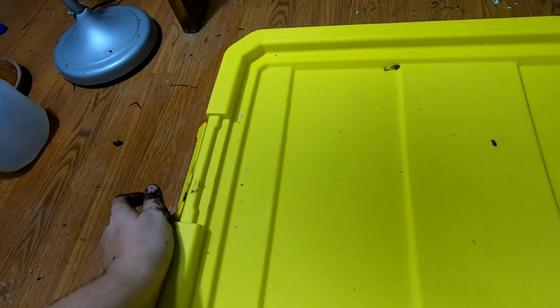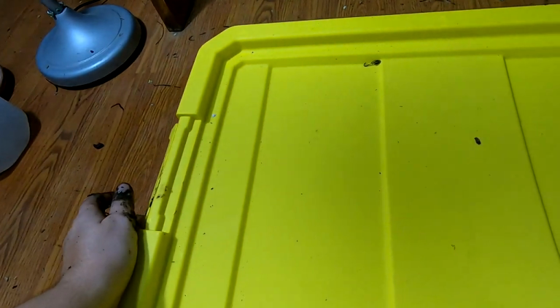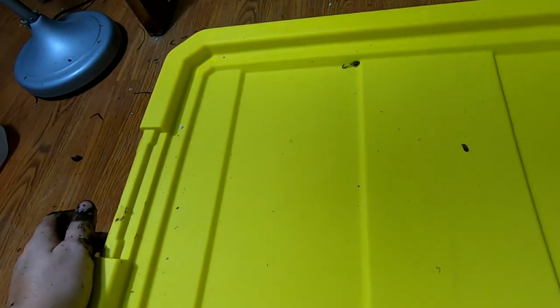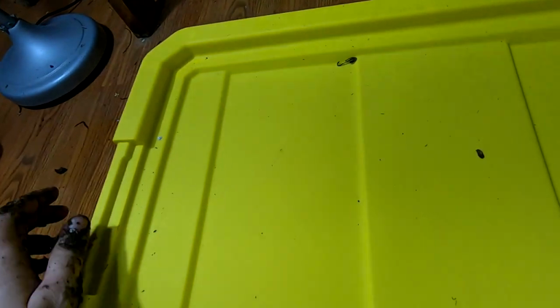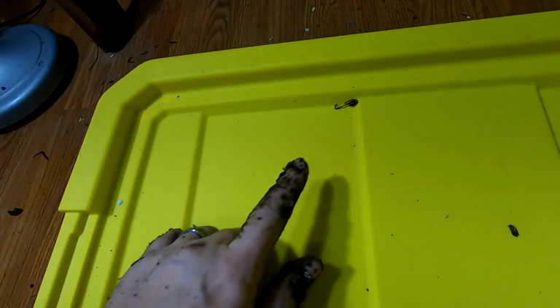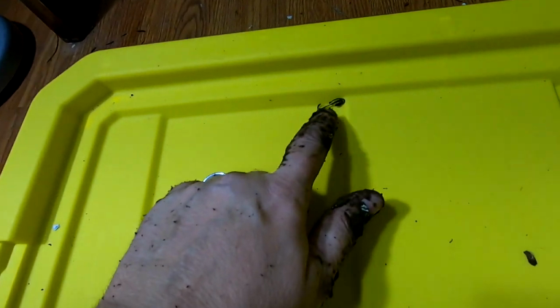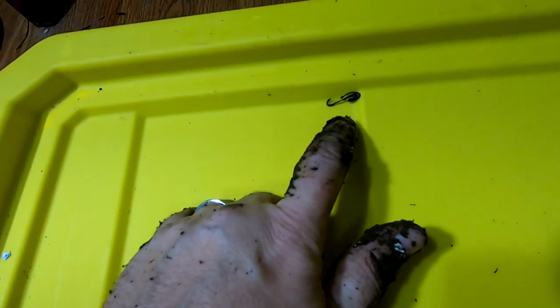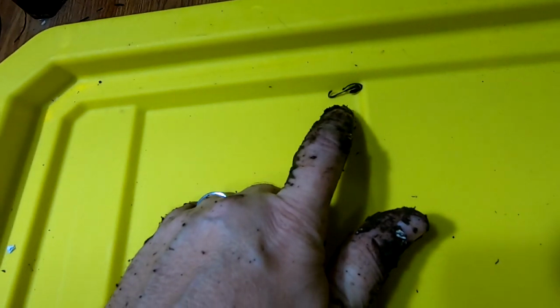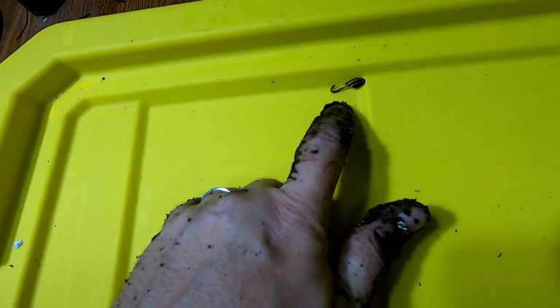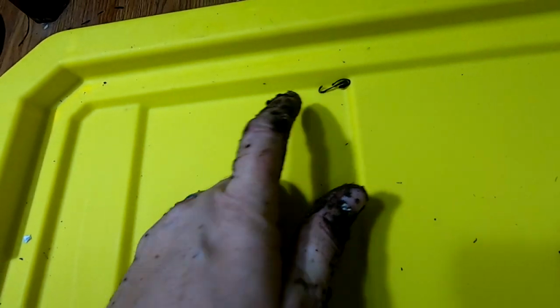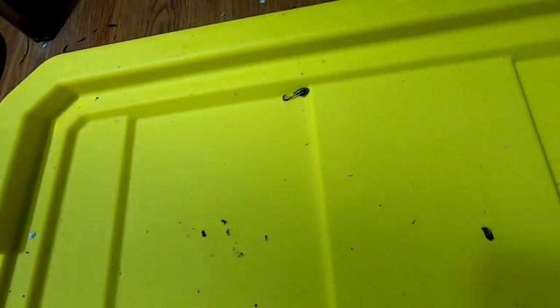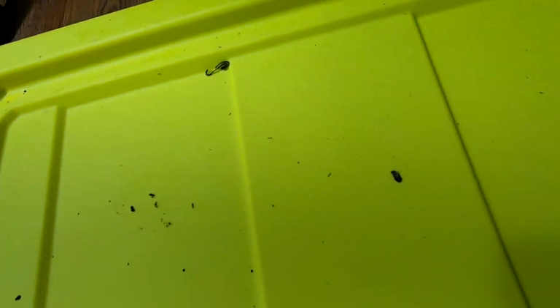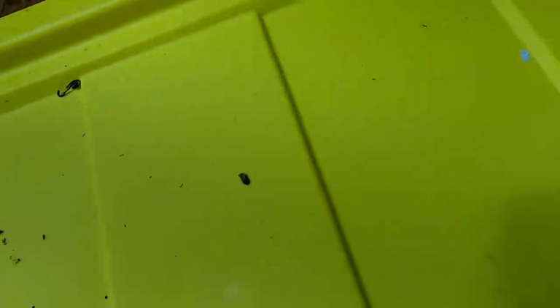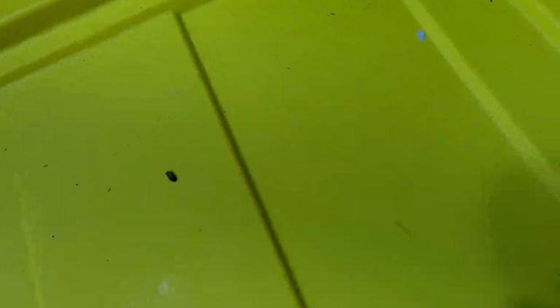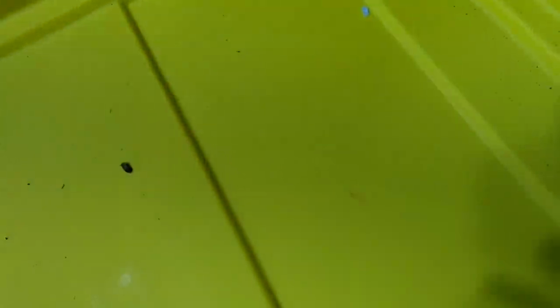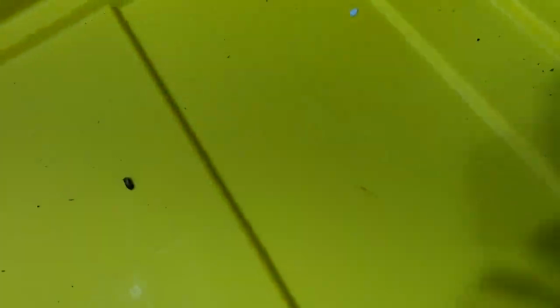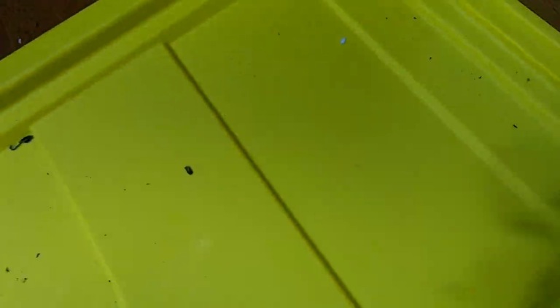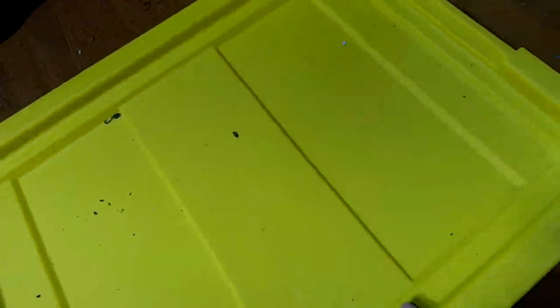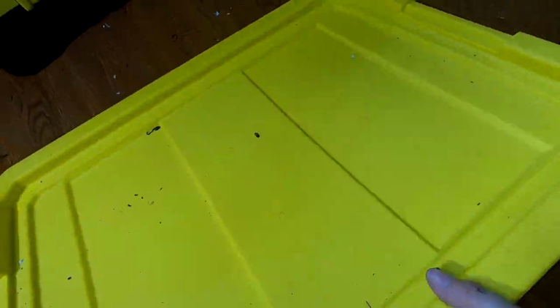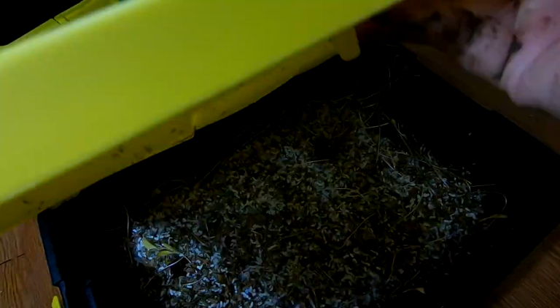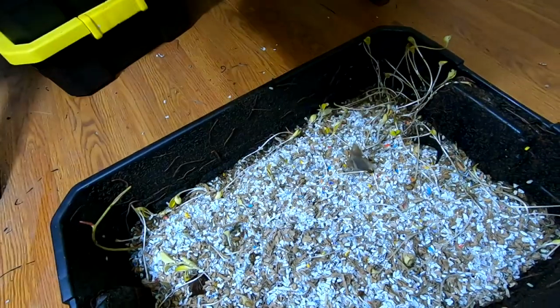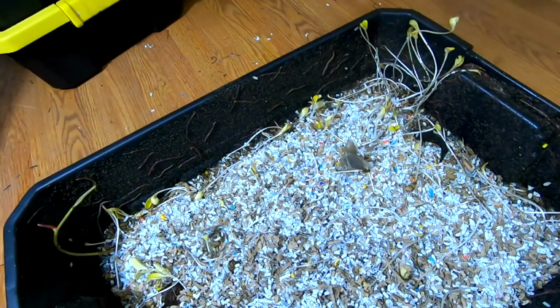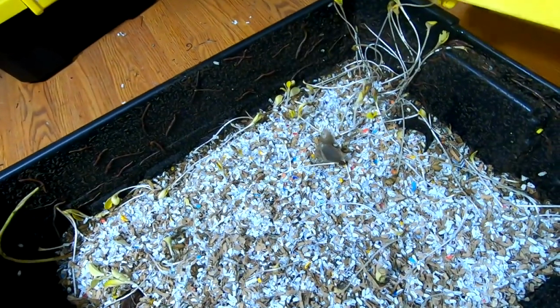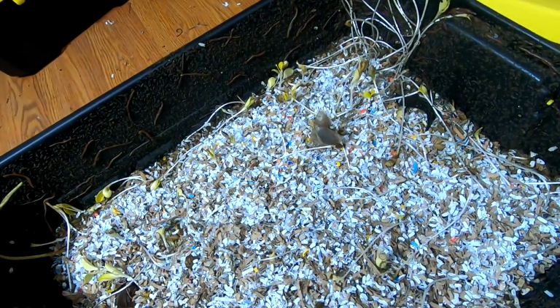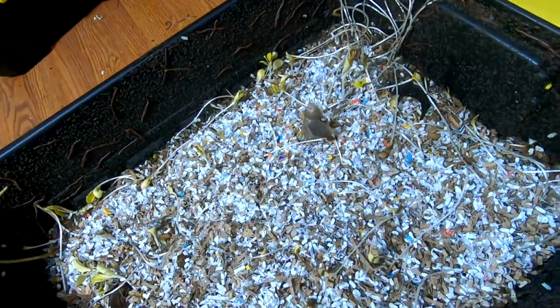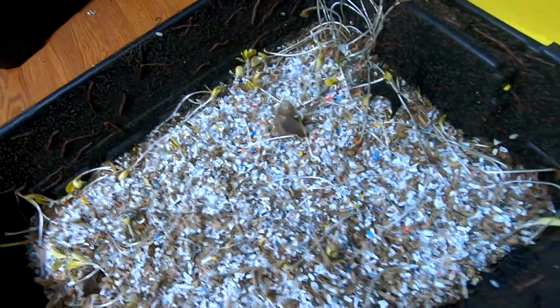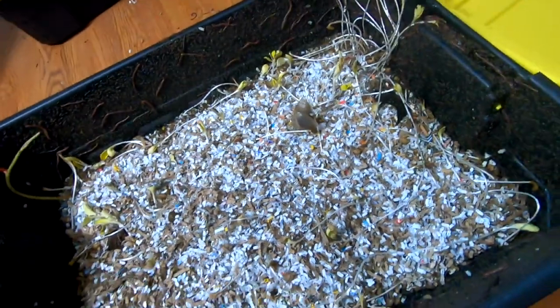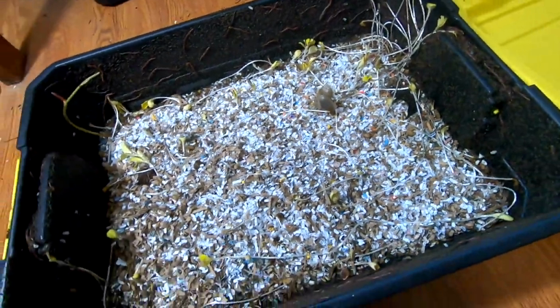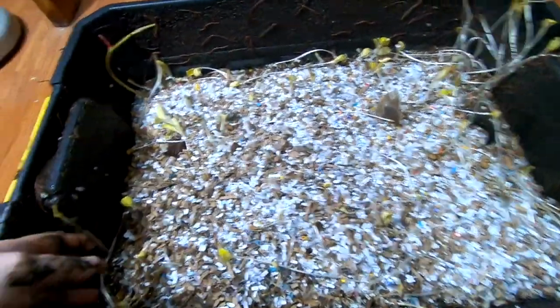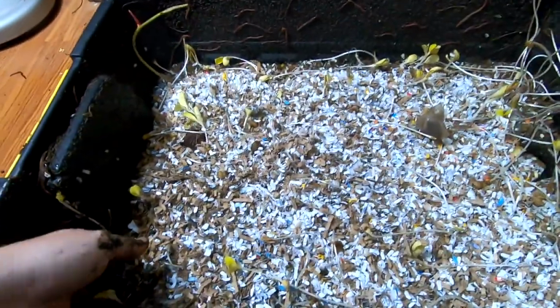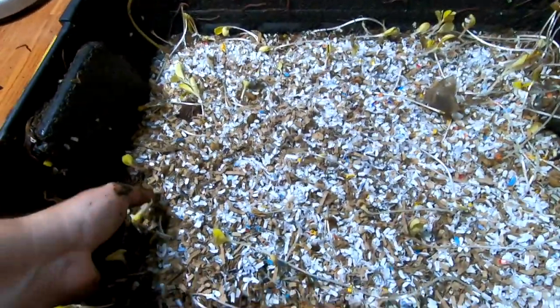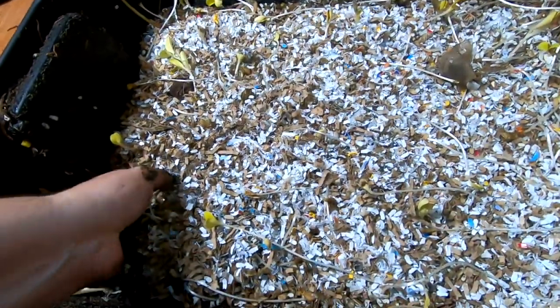Bin number three. This is an example of worm jerky — somehow one of them got out and dried out. I guess in the event of a zombie apocalypse, I could make a fortune from worm jerky.